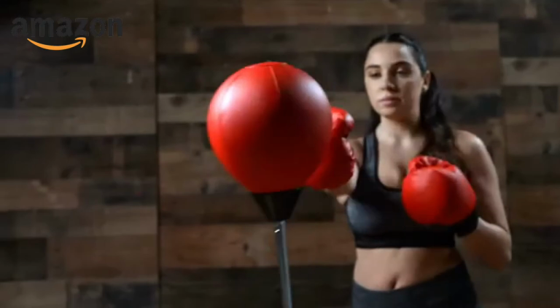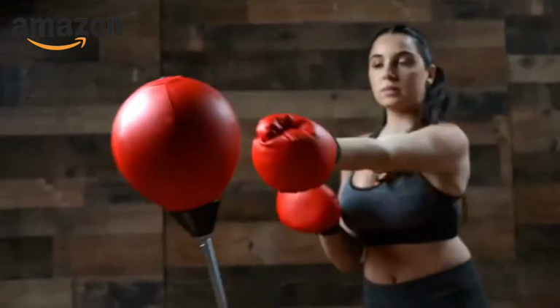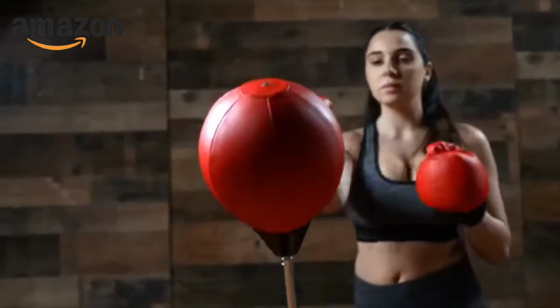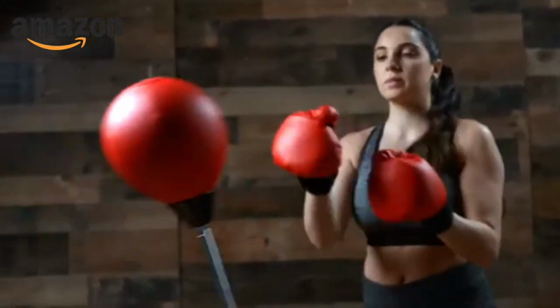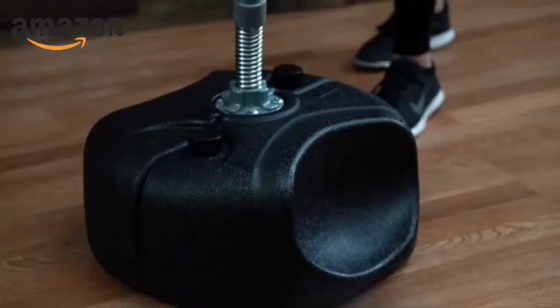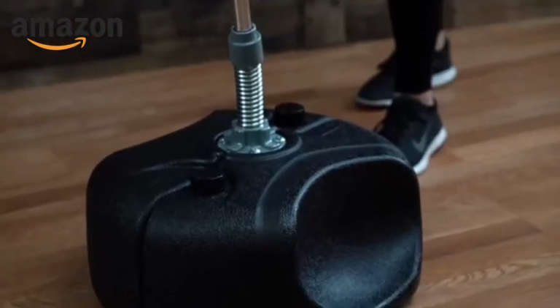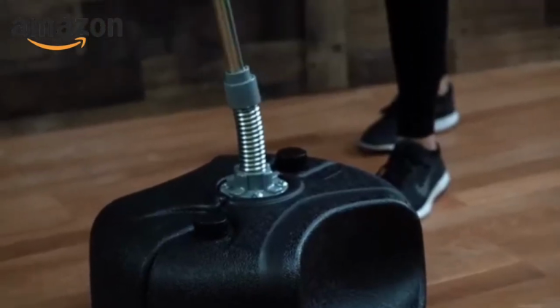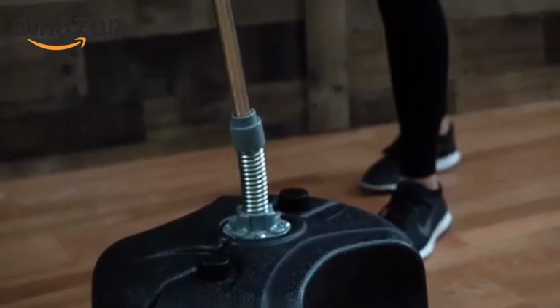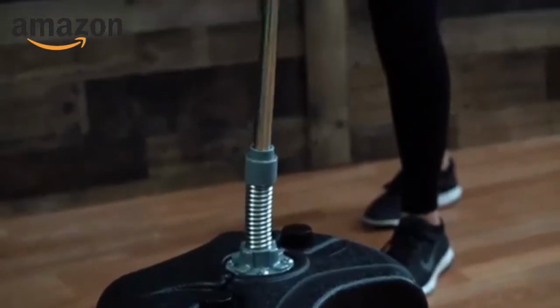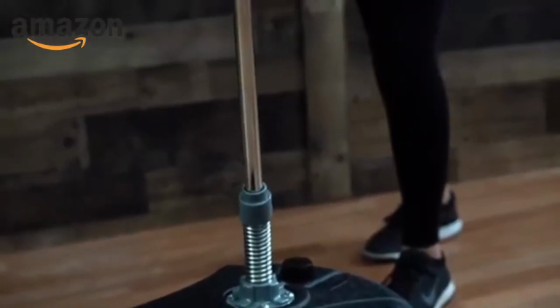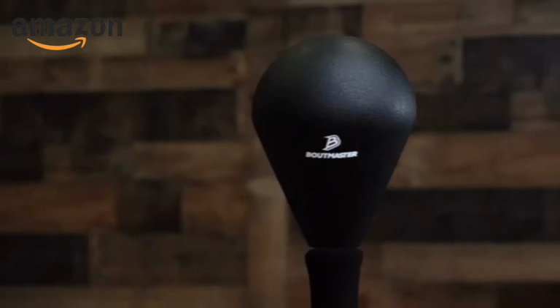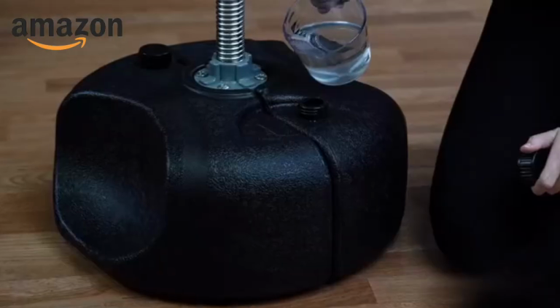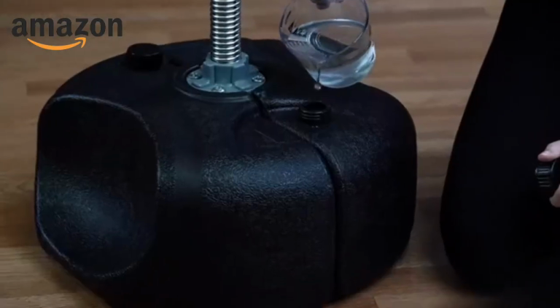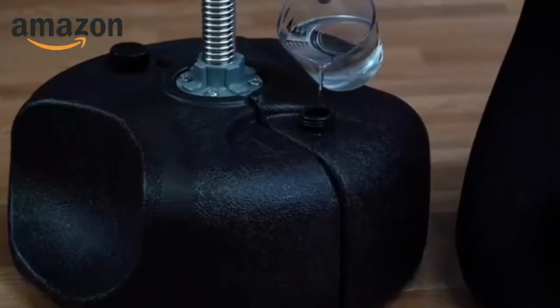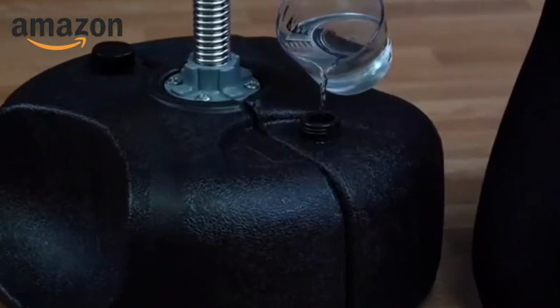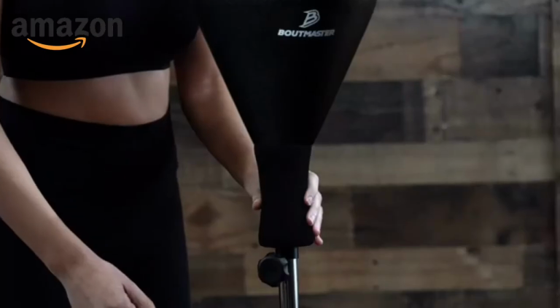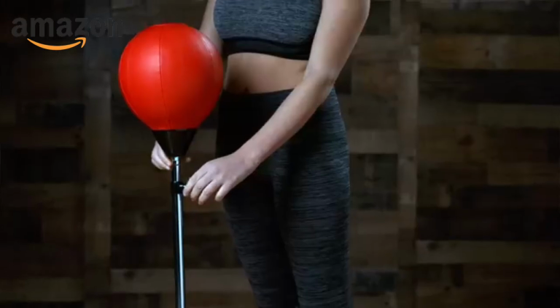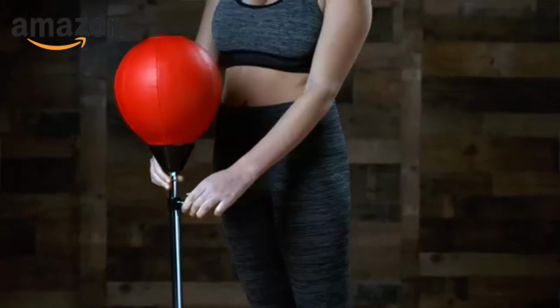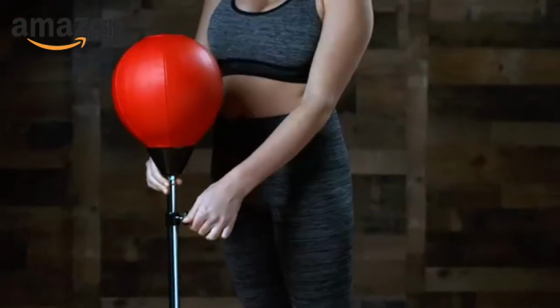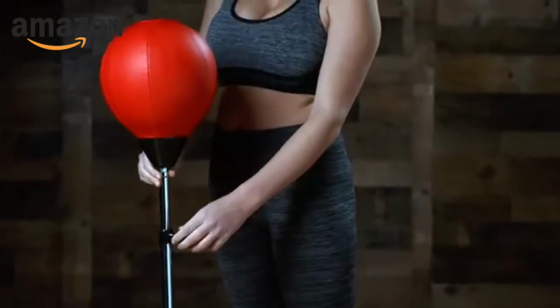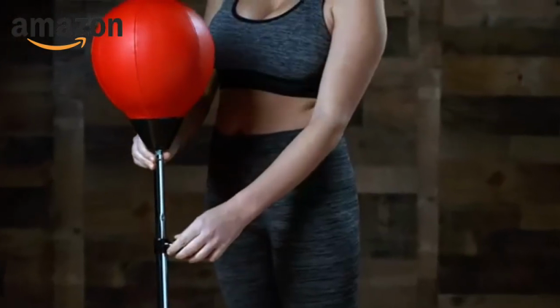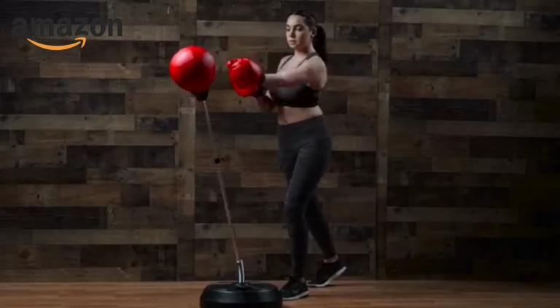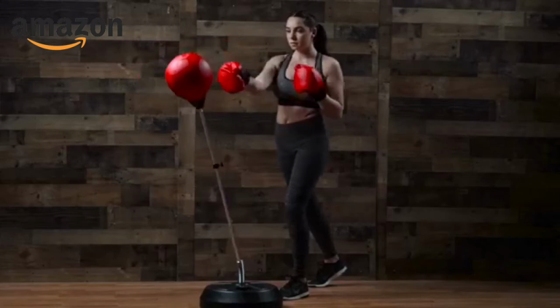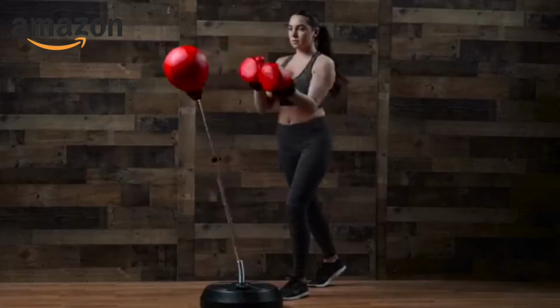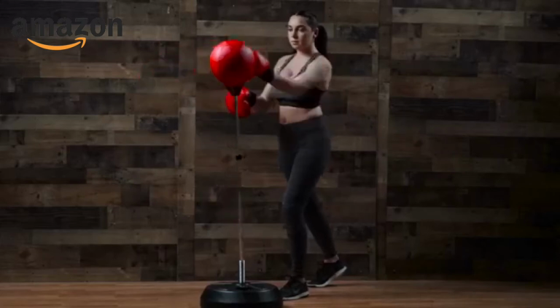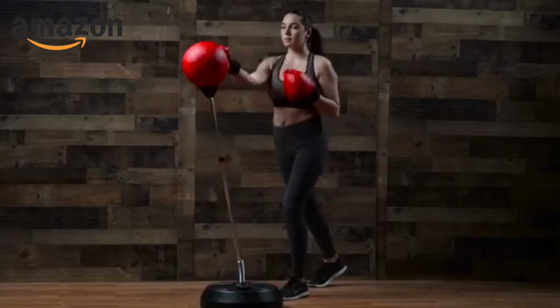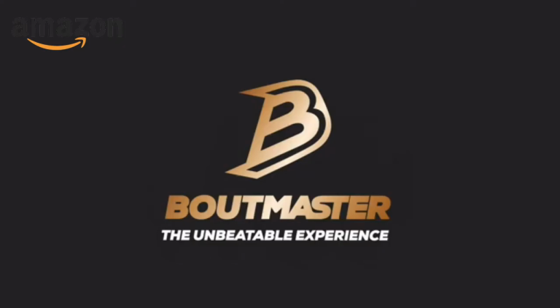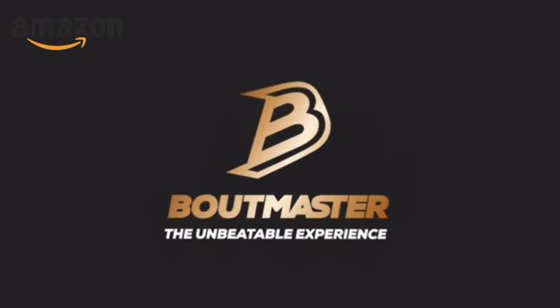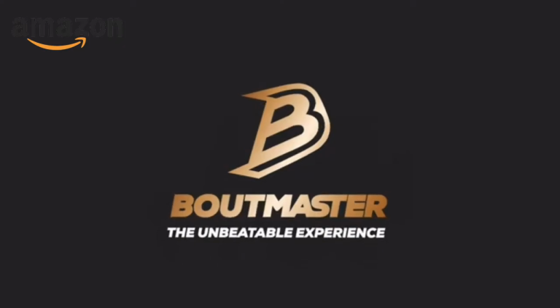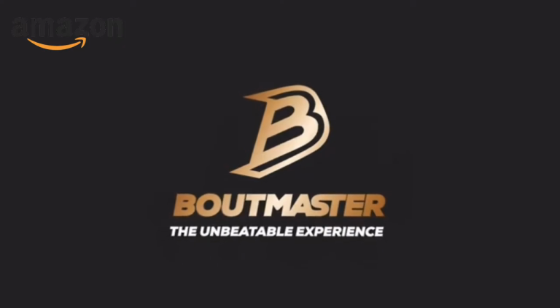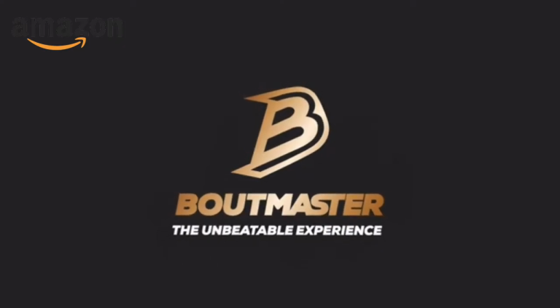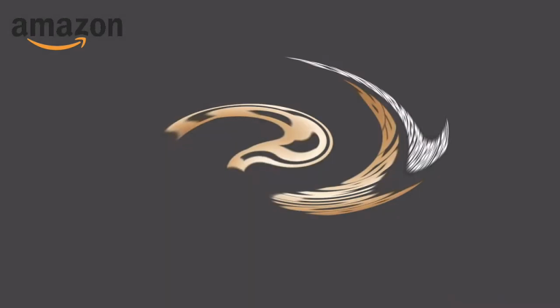It comes with everything you need, including a stable base and flexible sand. The base fills easily with sand or water, and the stand is height adjustable, so the whole family can get in on the action. Boutmaster, the unbeatable experience.